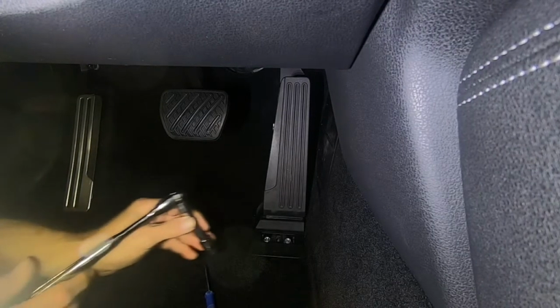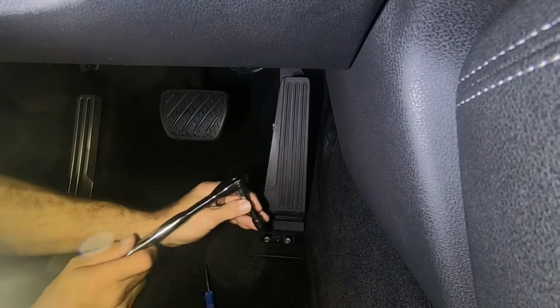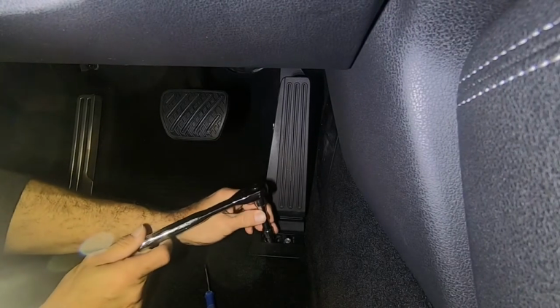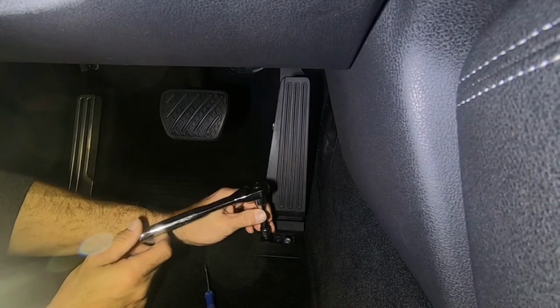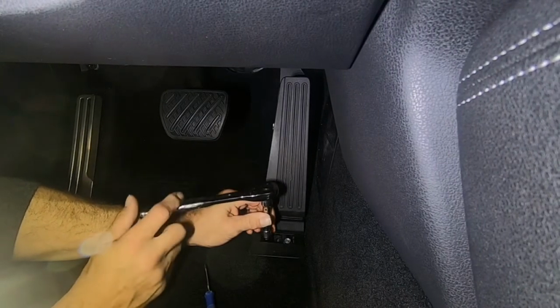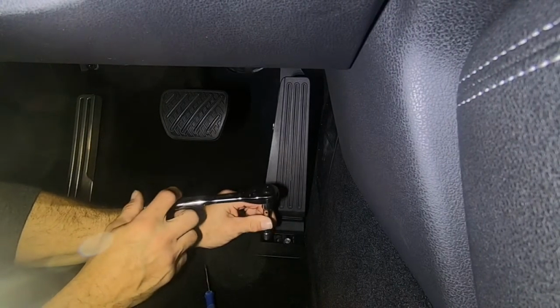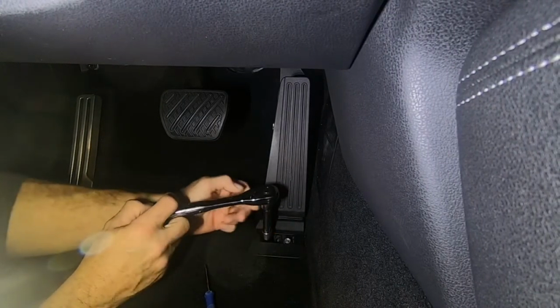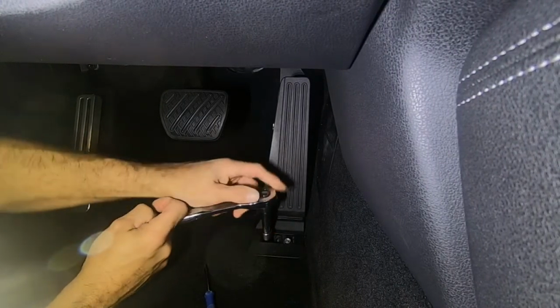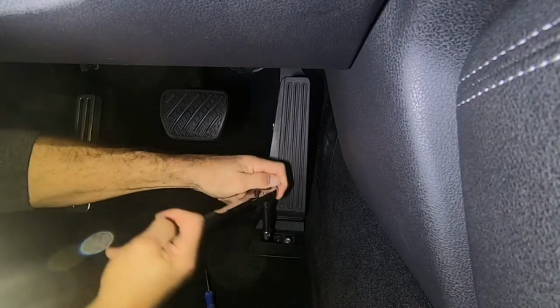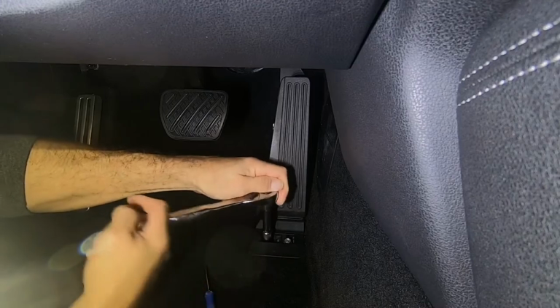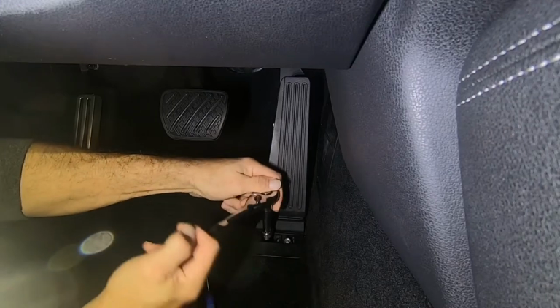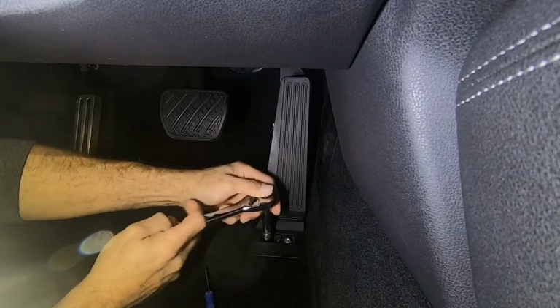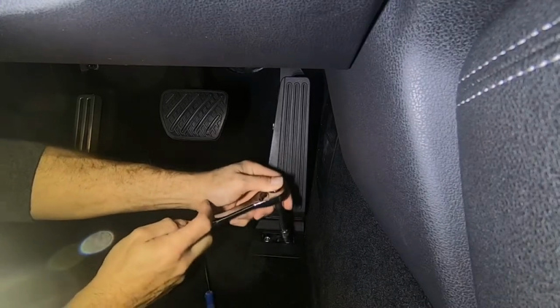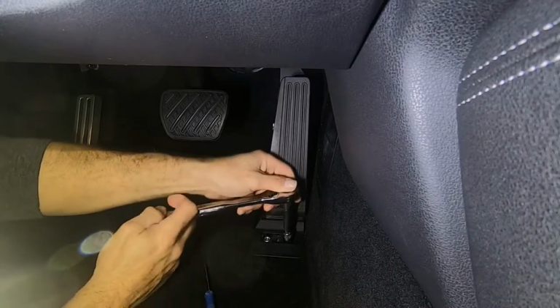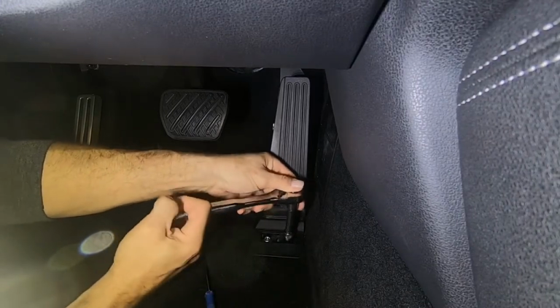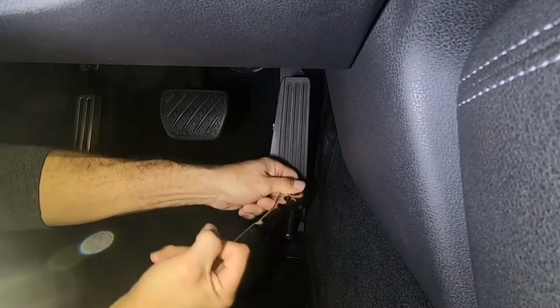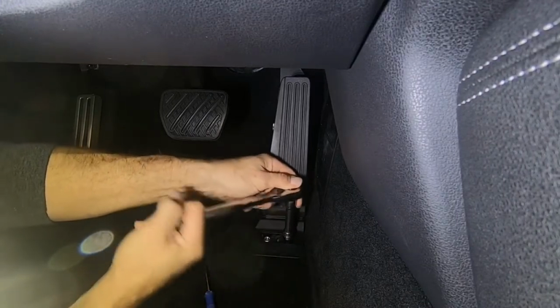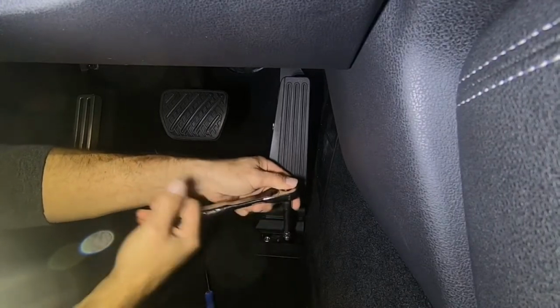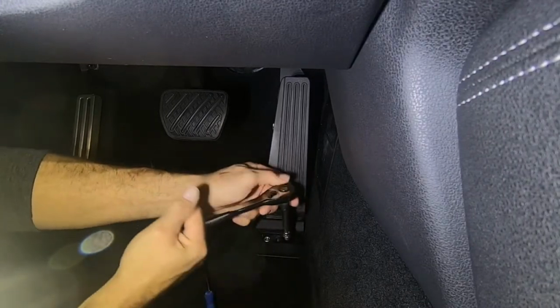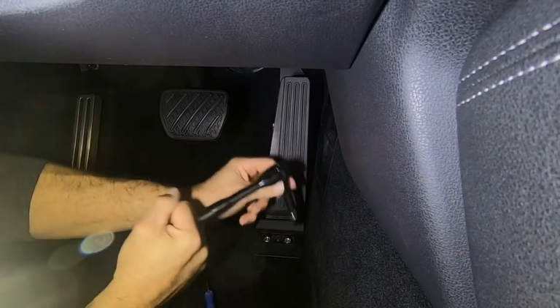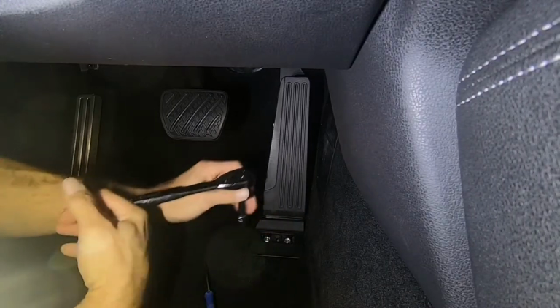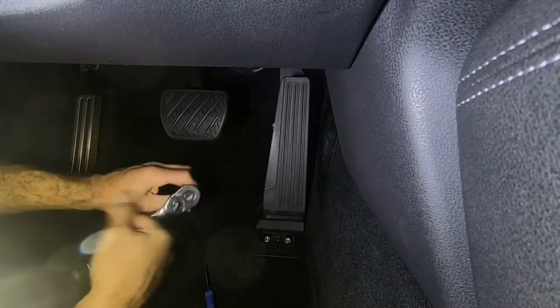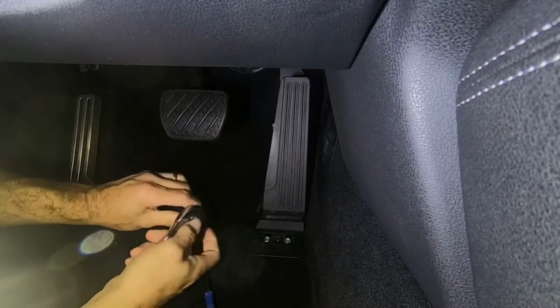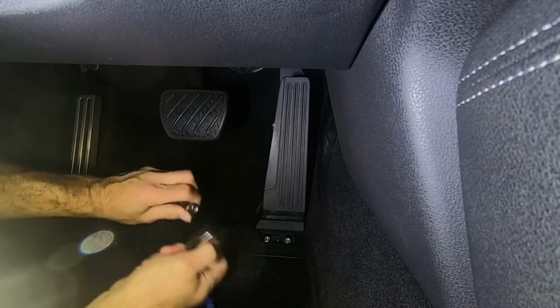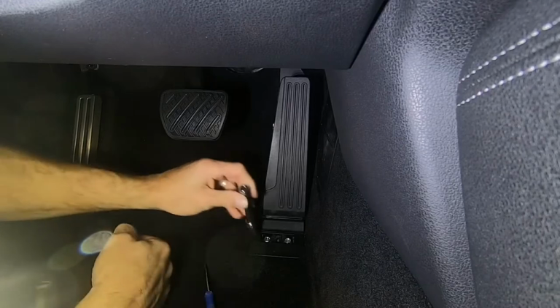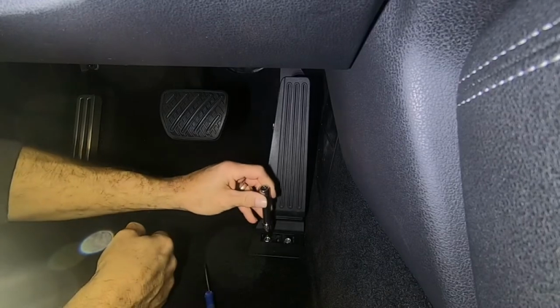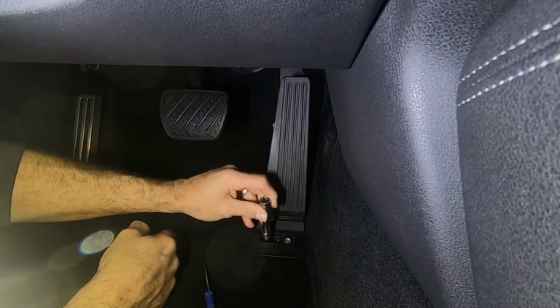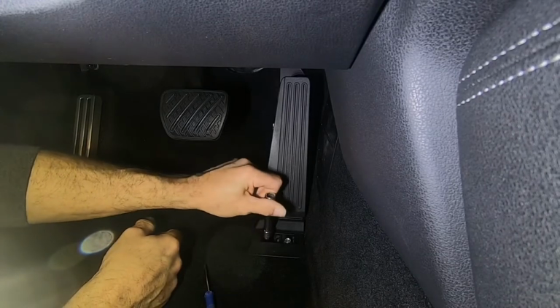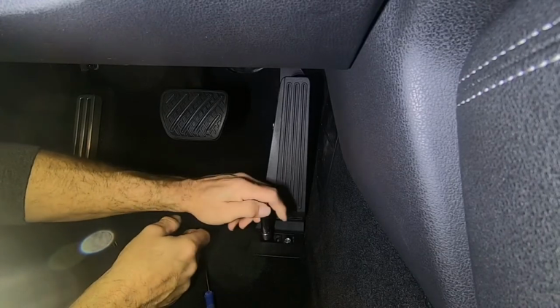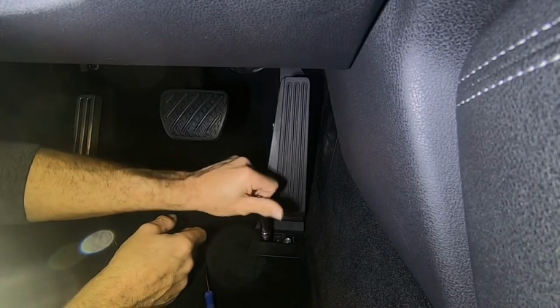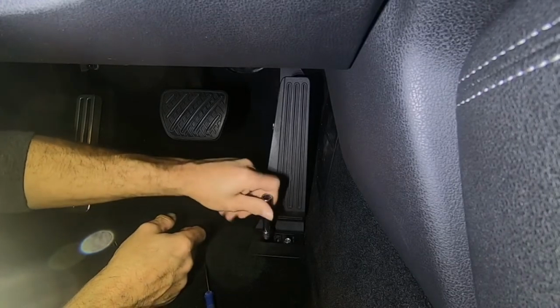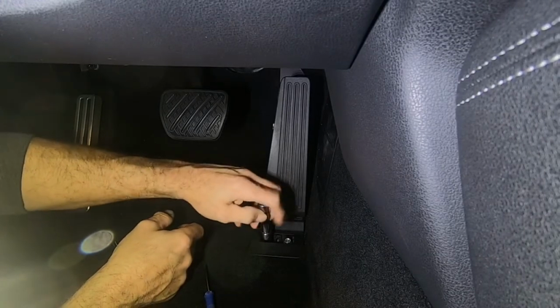Next, take out these two bolts — they are 10mm. You don't need as long an extension as I'm using here, but I'm using it just so you can see what I'm doing. Go ahead and break them loose.